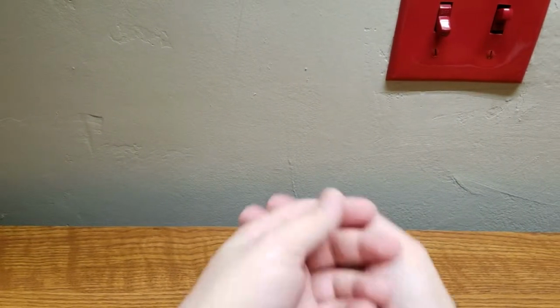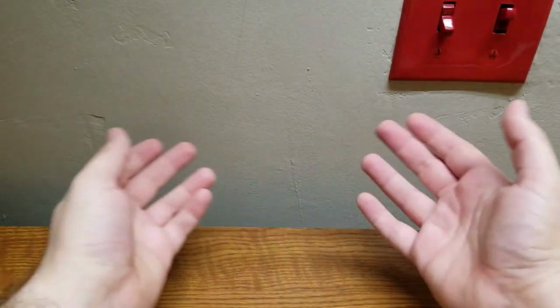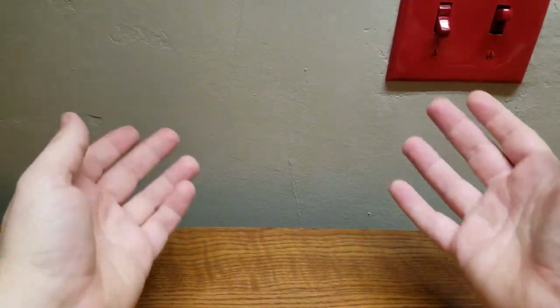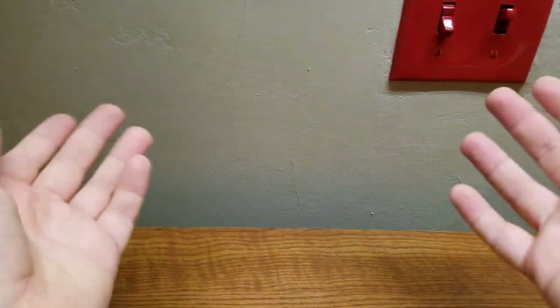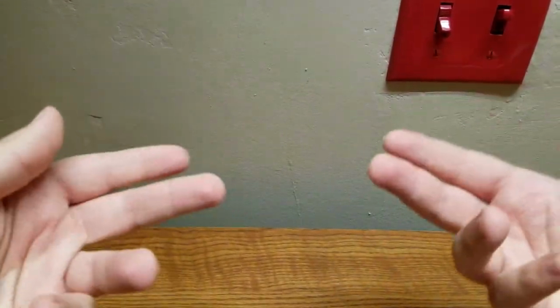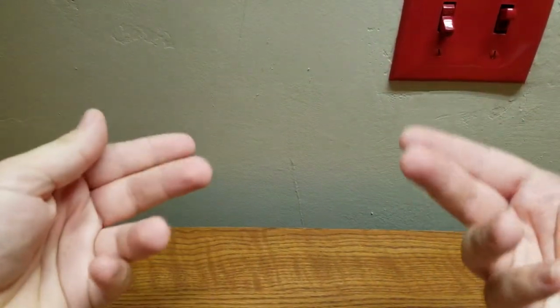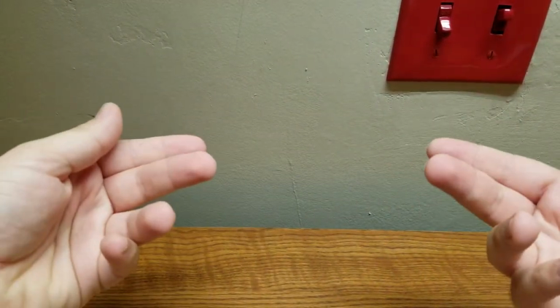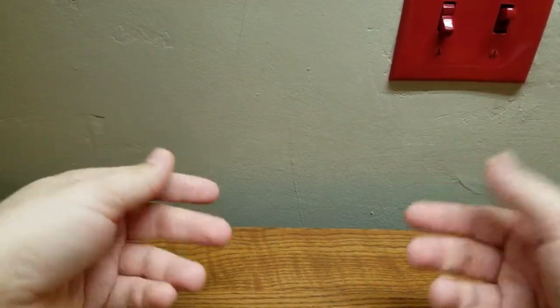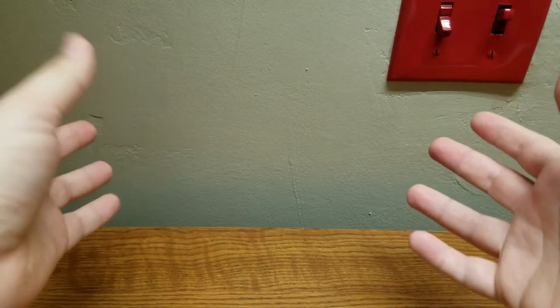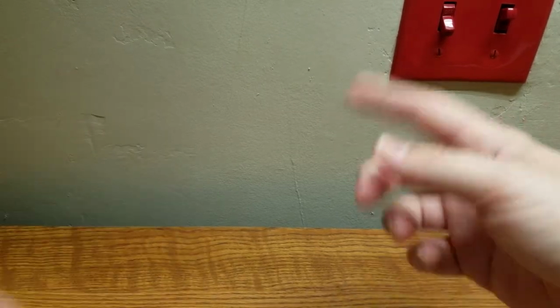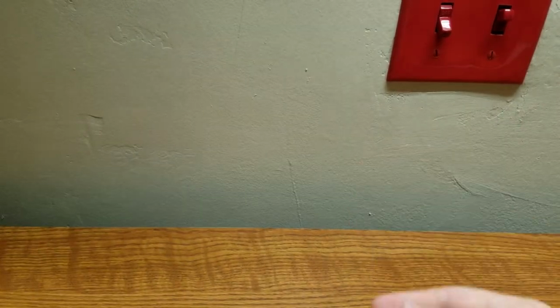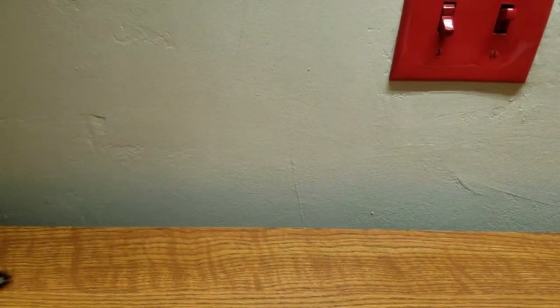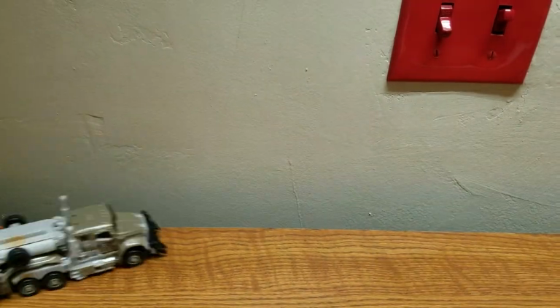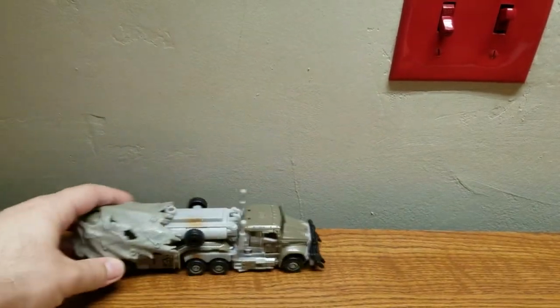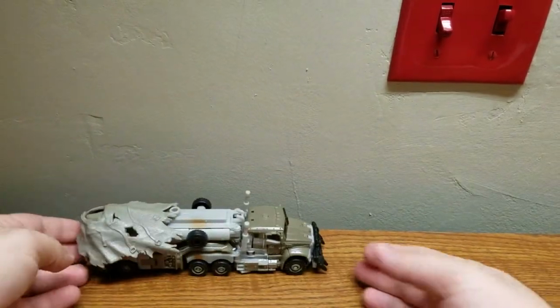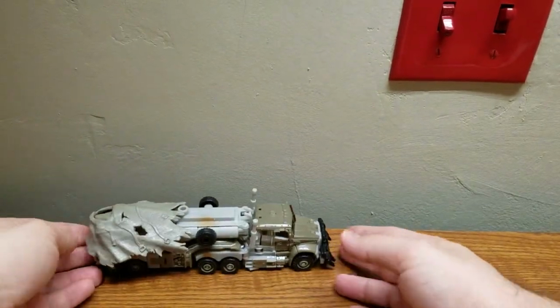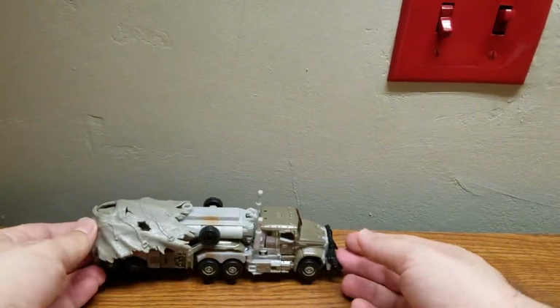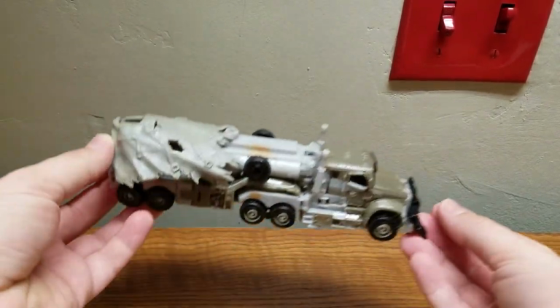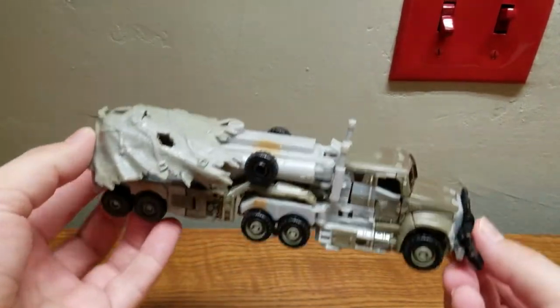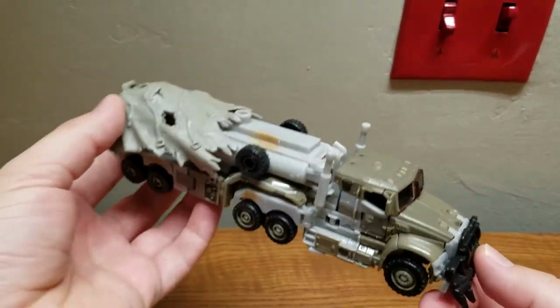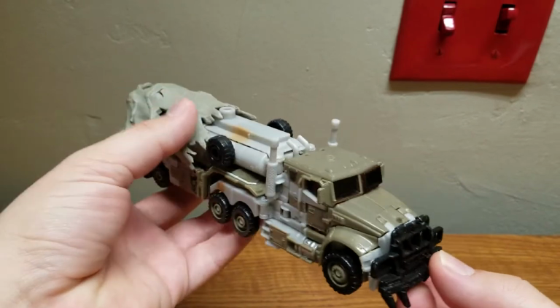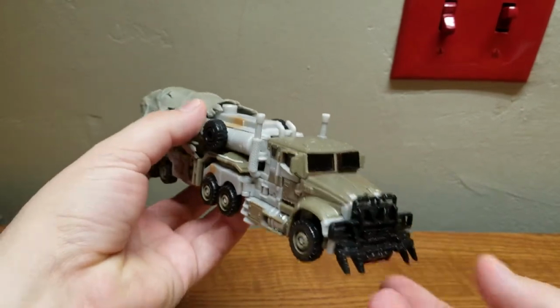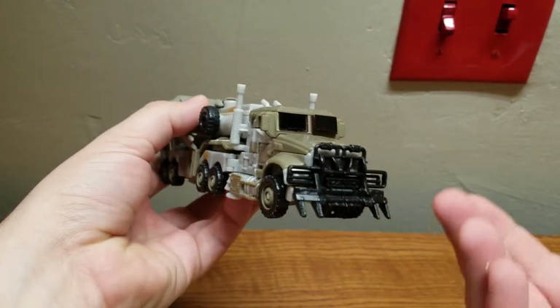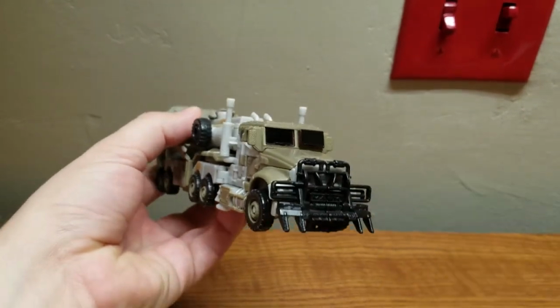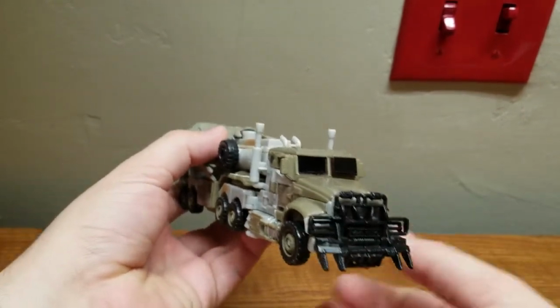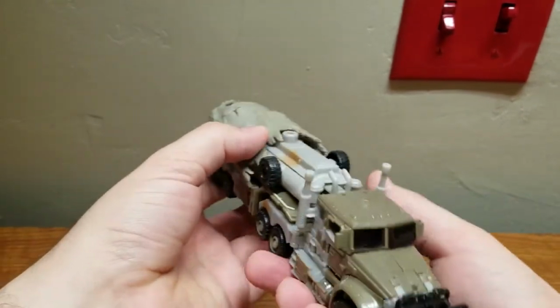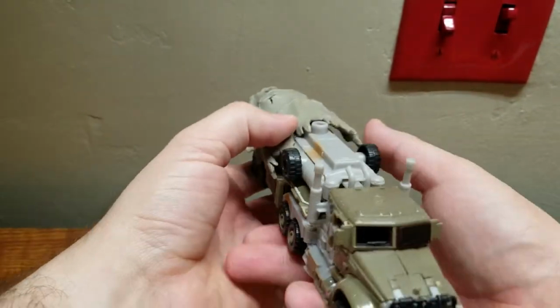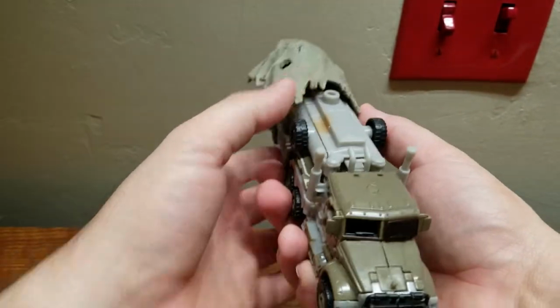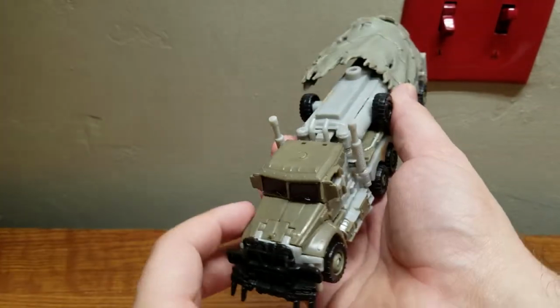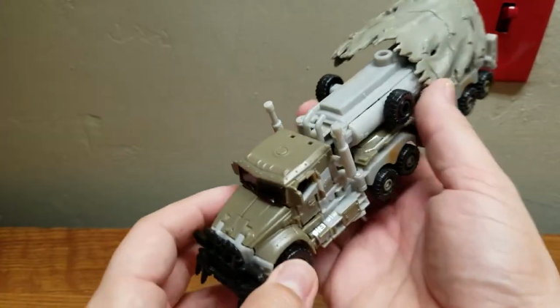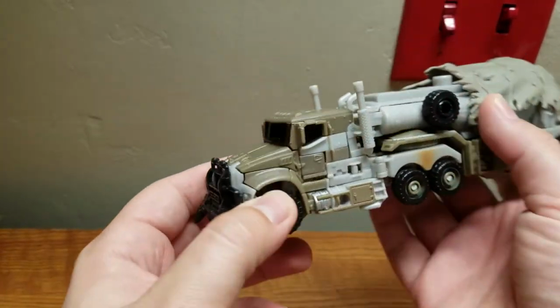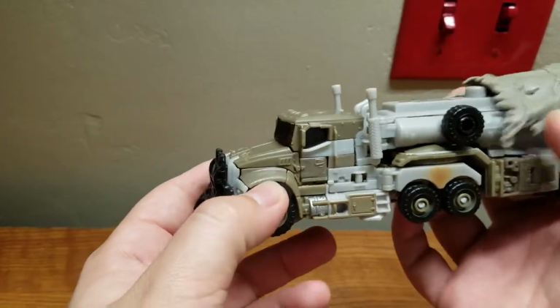Welcome to more fans, my name is Composite Energy, and today I'll be bringing you my review of the Transformers Dark of the Moon Voyager Class Megatron, and here he is in his pretty cool looking alt mode.